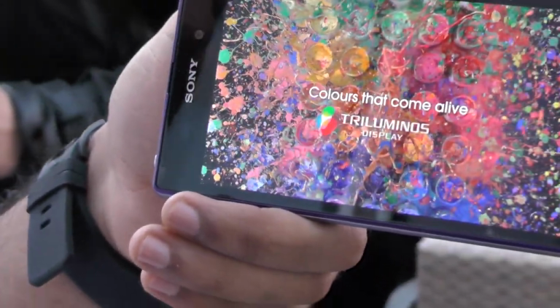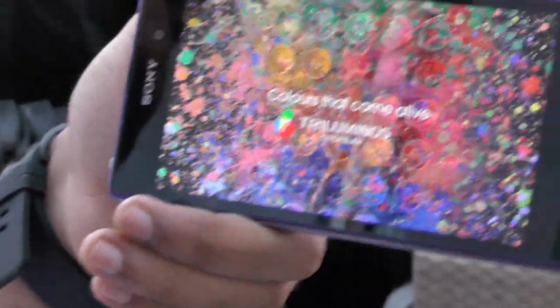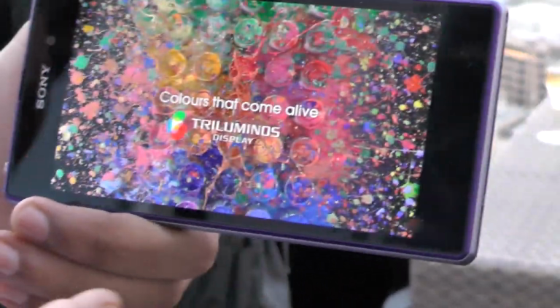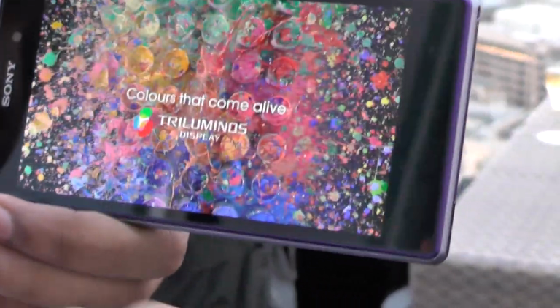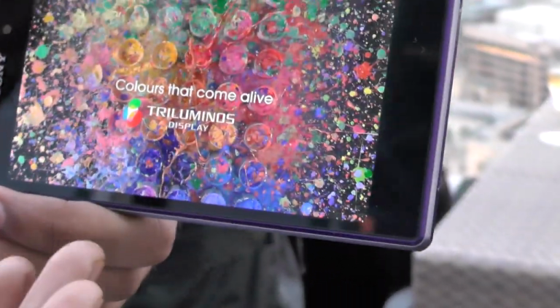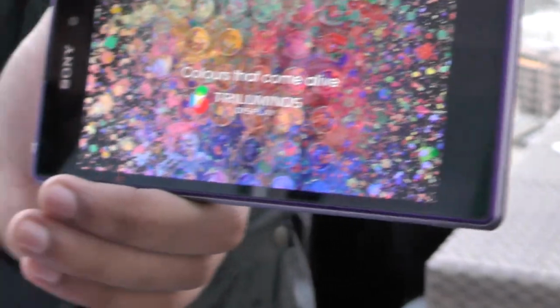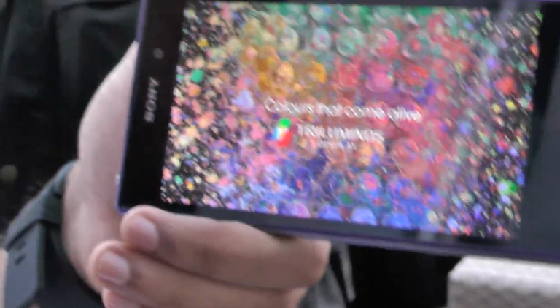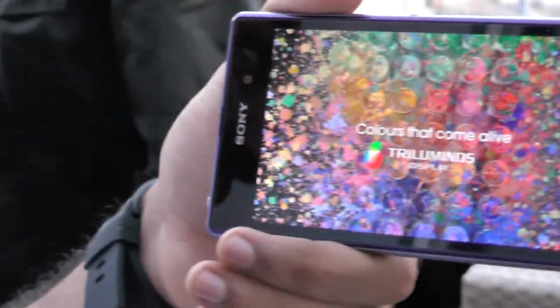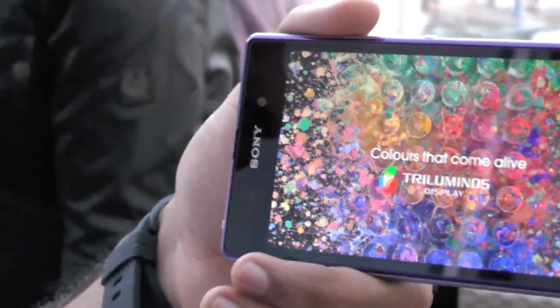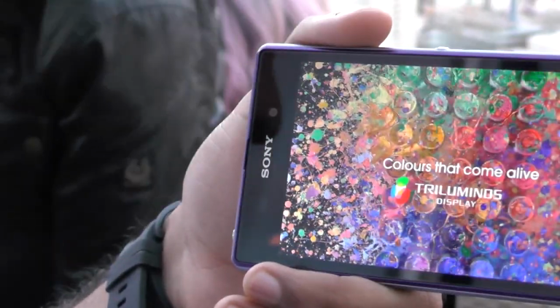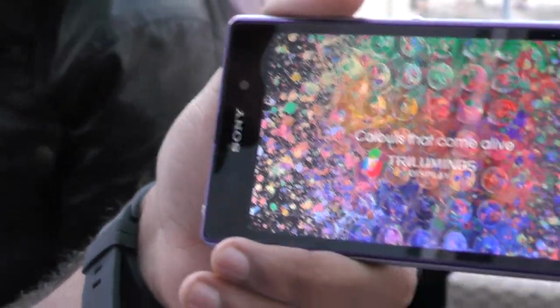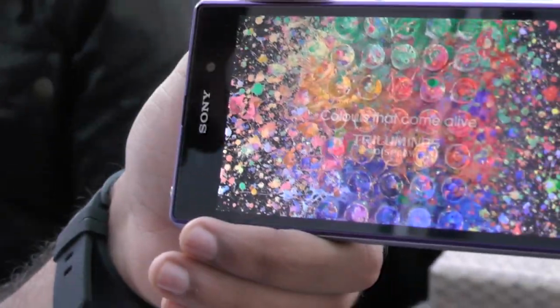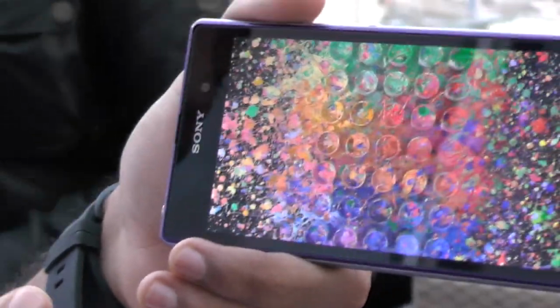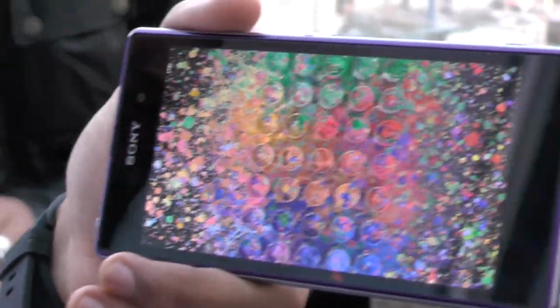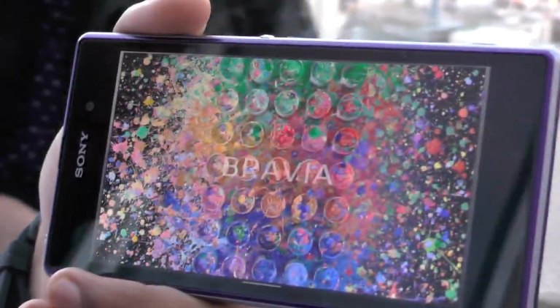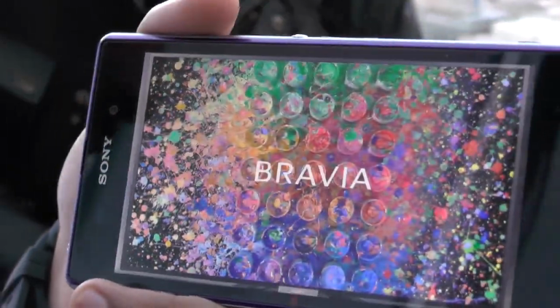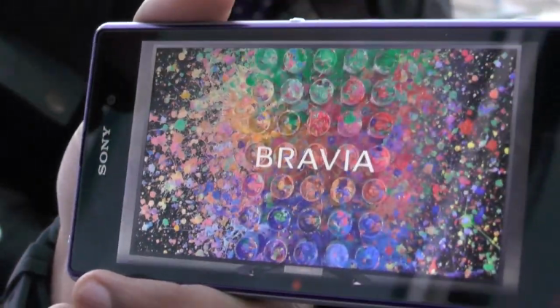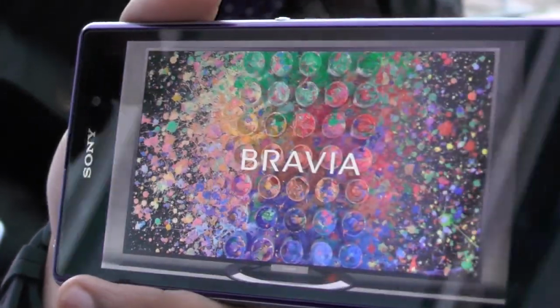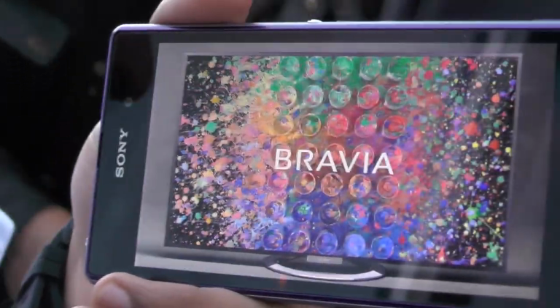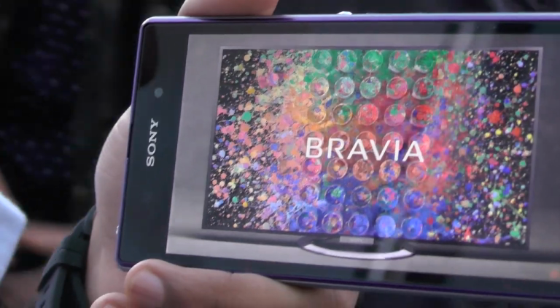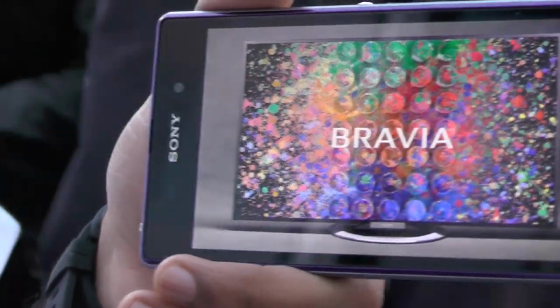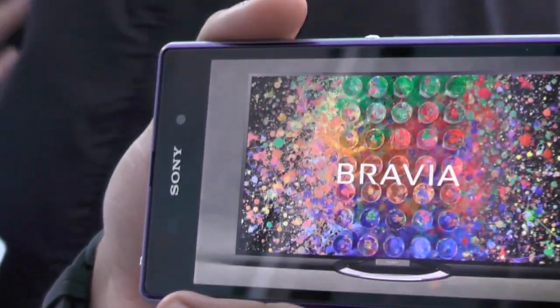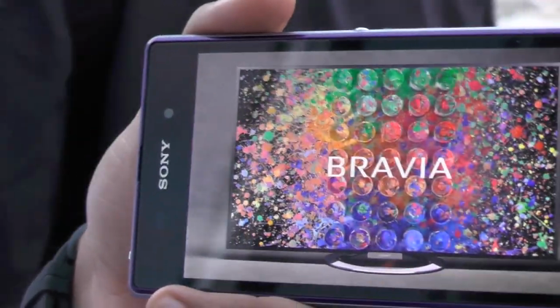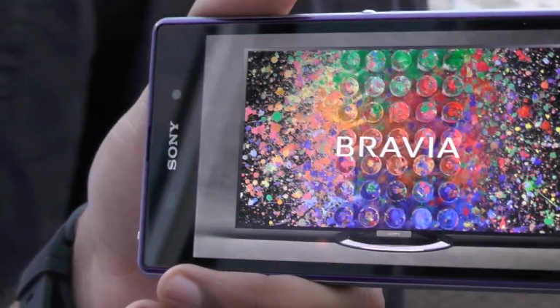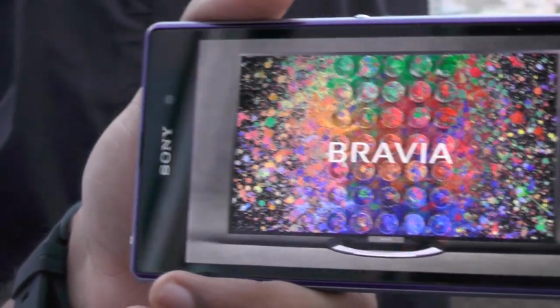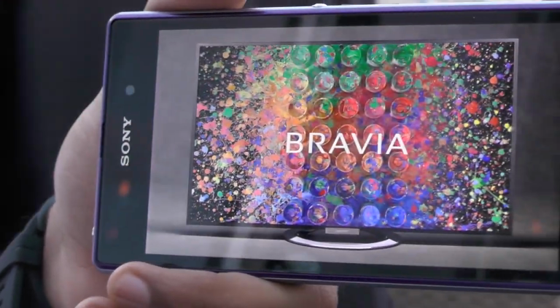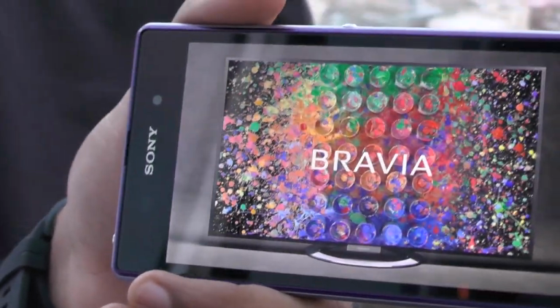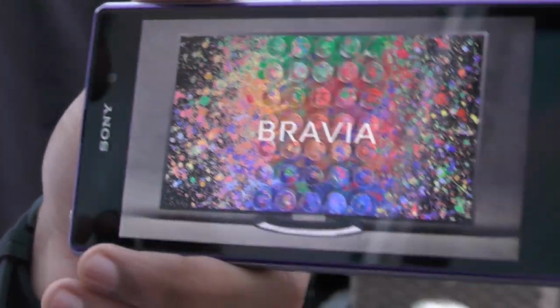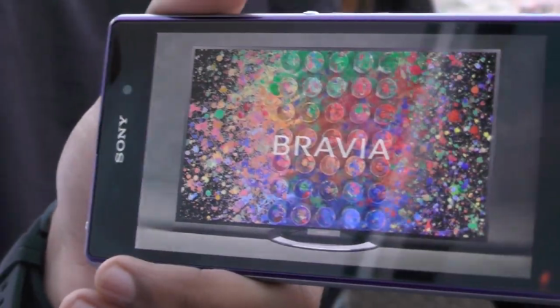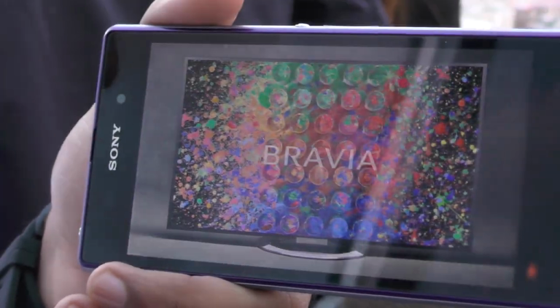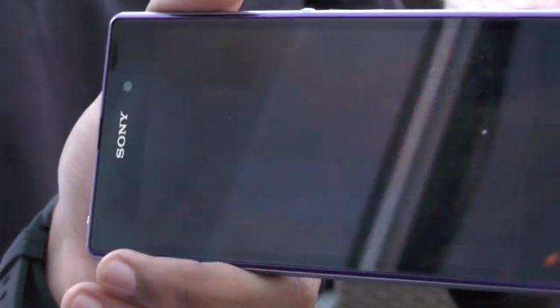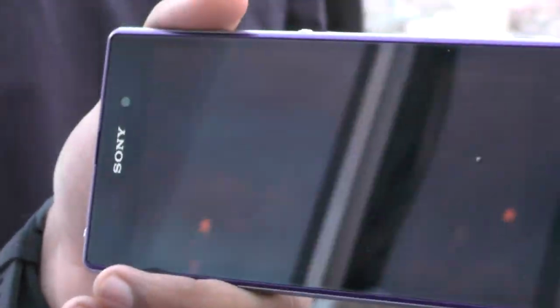You can get a really true representation of every subtle color on the screen. Just to give you an example, the cheapest TV that Sony does with a tri-luminous display is two and a half grand from John Lewis, and it's only a 32-inch TV. So you're getting that same kind of experience in your handset.